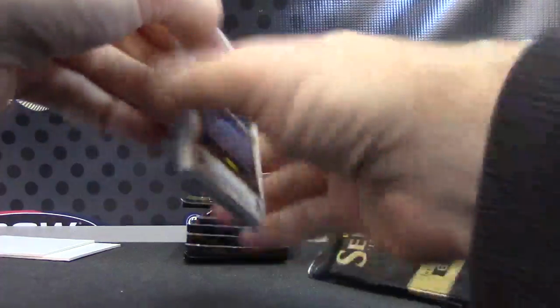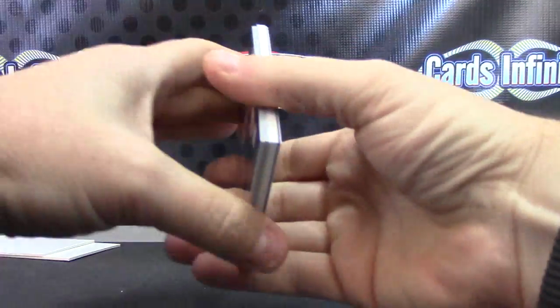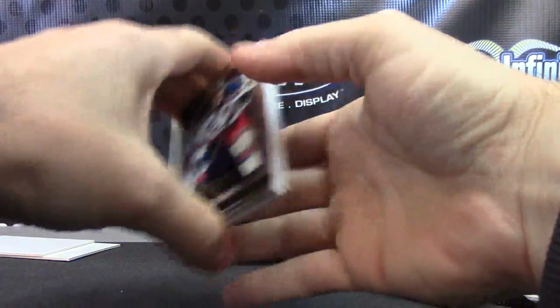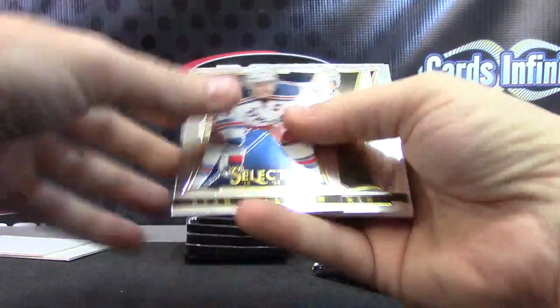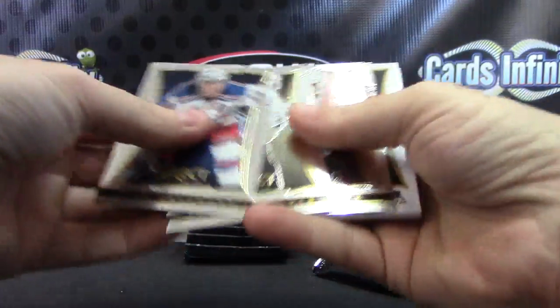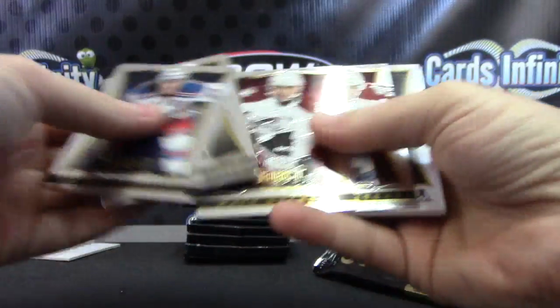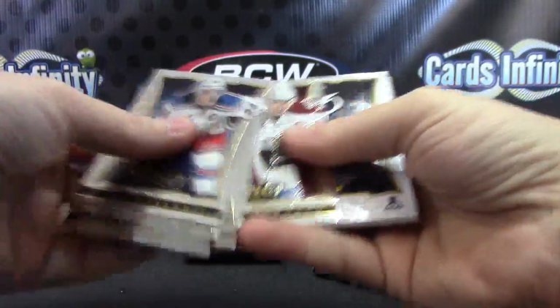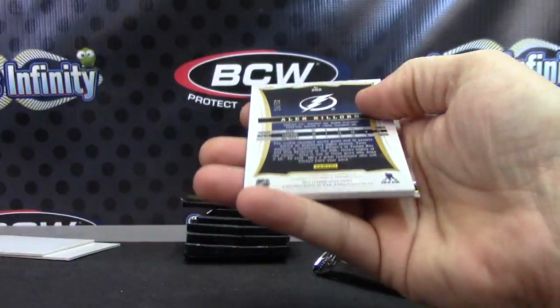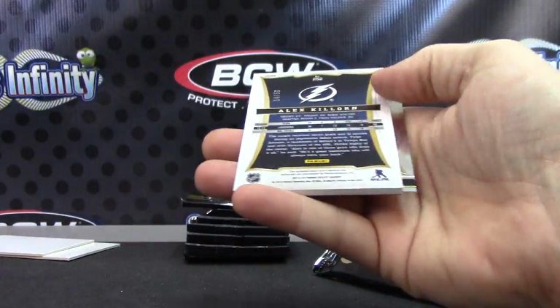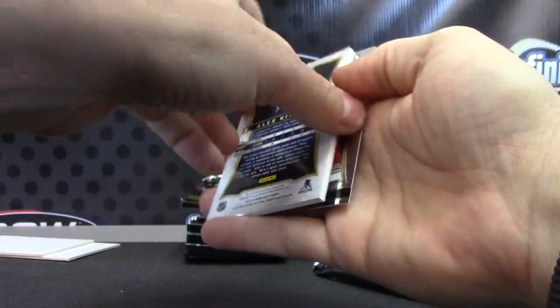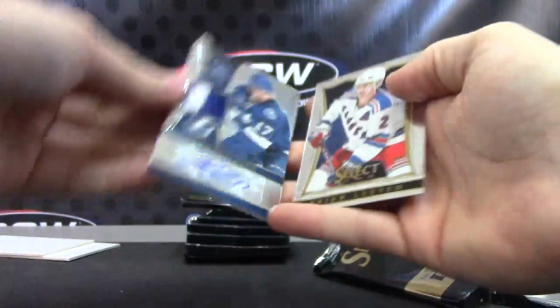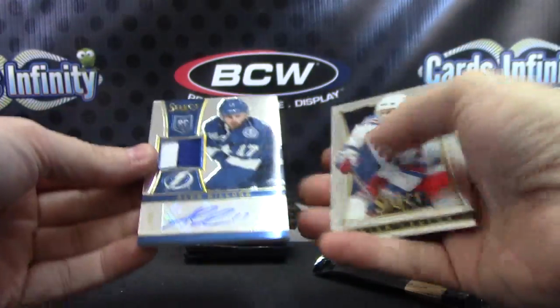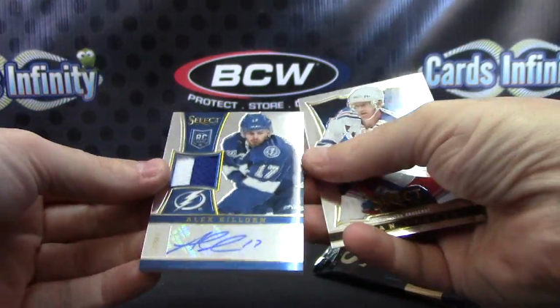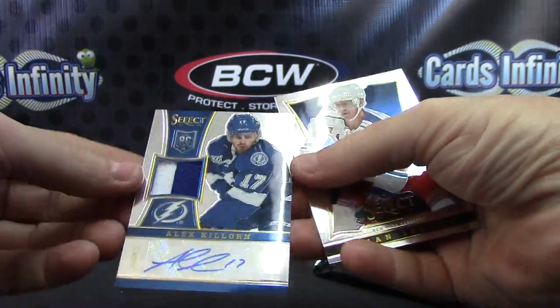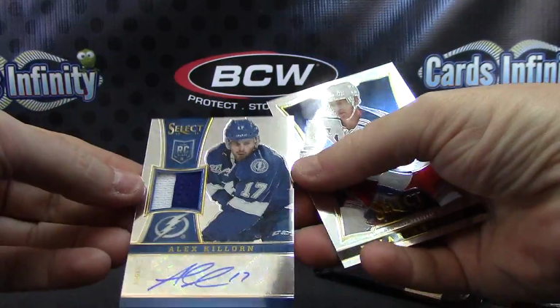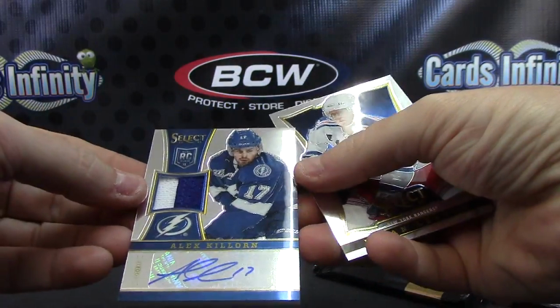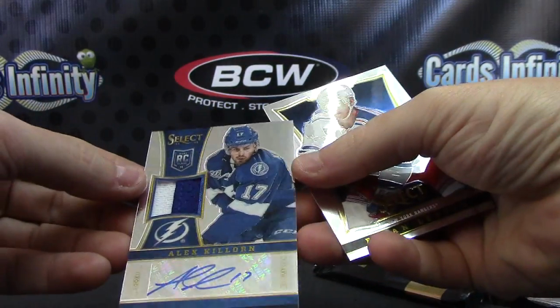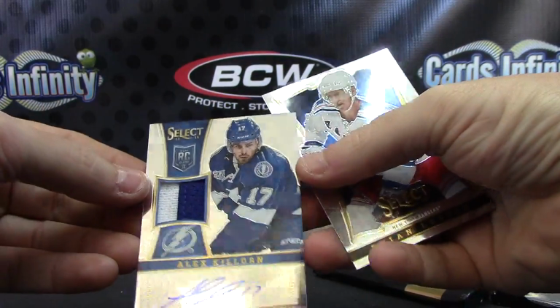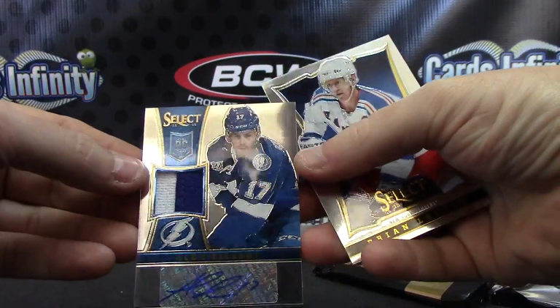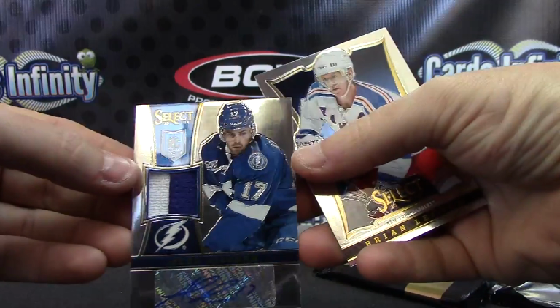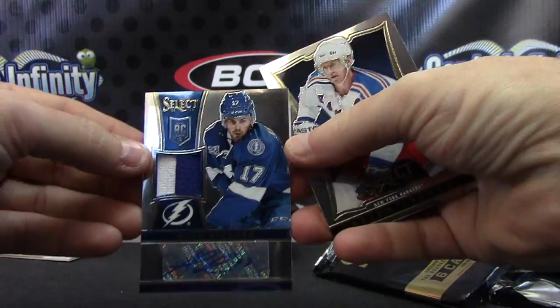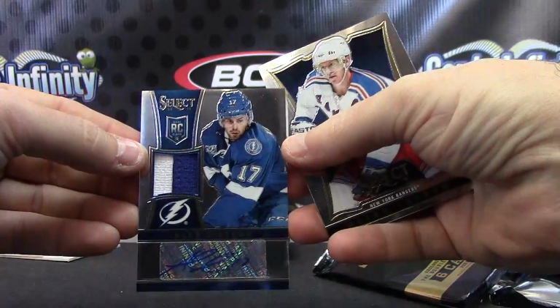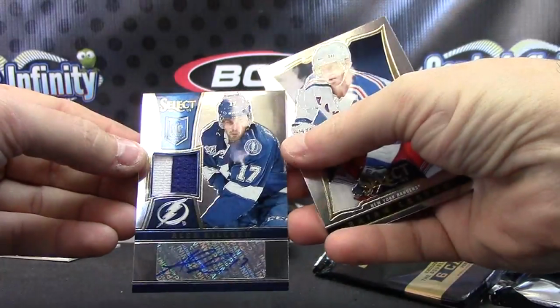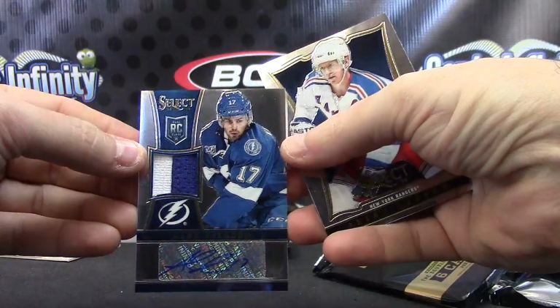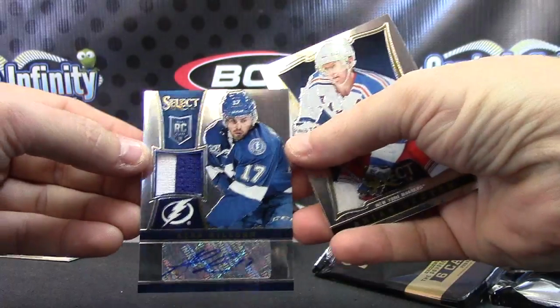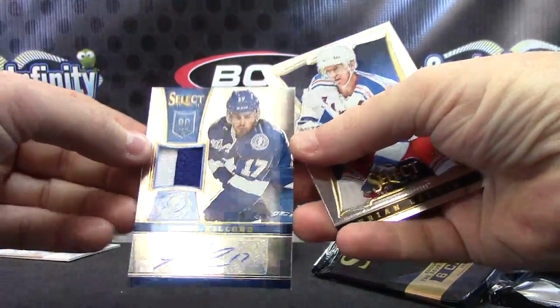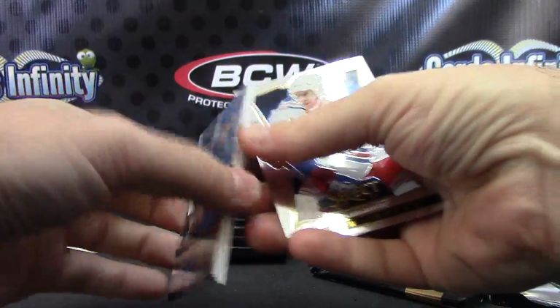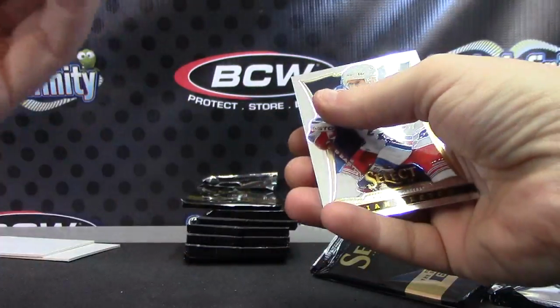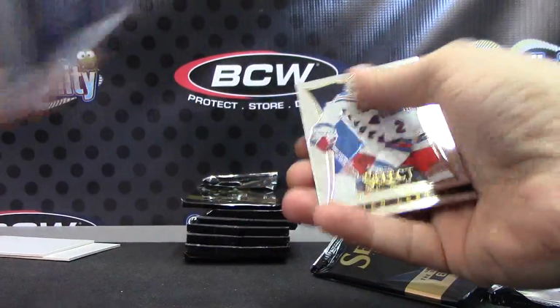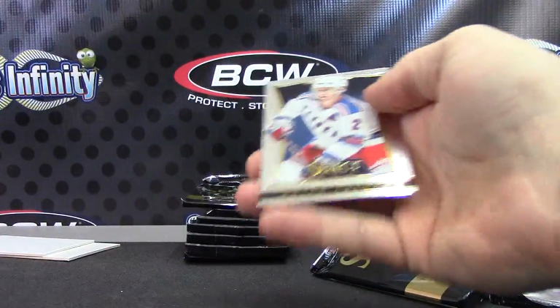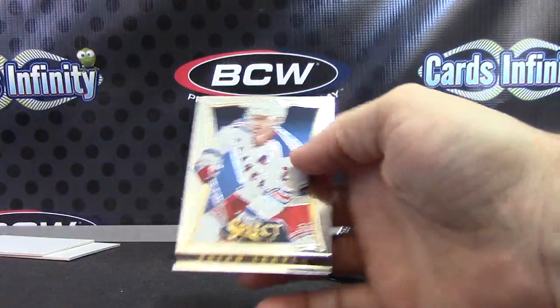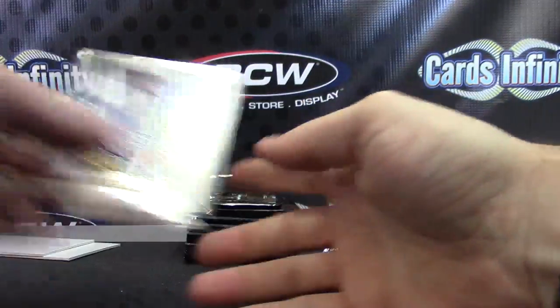Super fat card — numbered to only 50 in the world, patch autograph Alex Cullorn. That patch autograph was number 14 of 50.